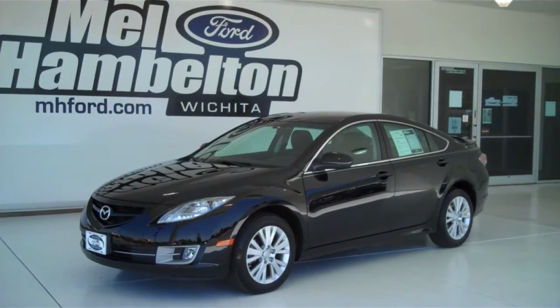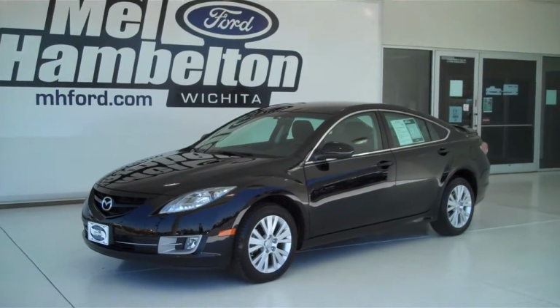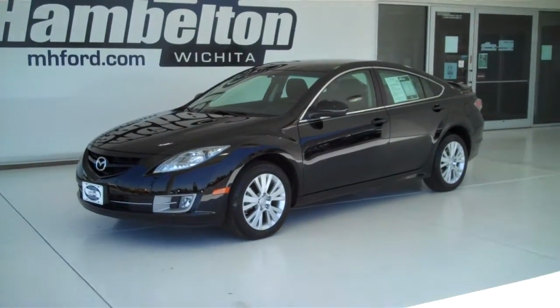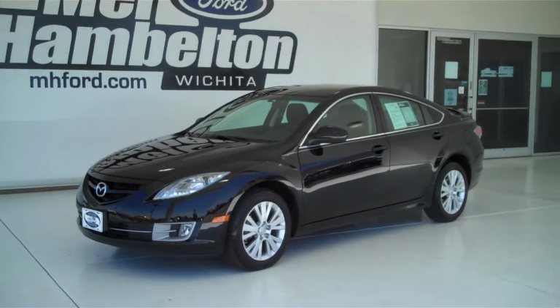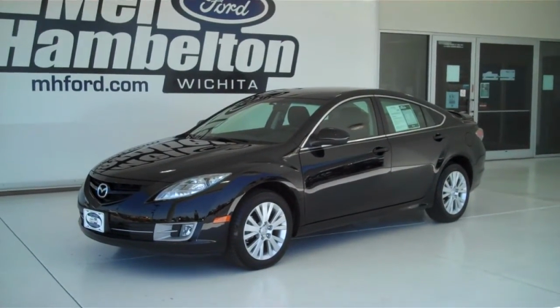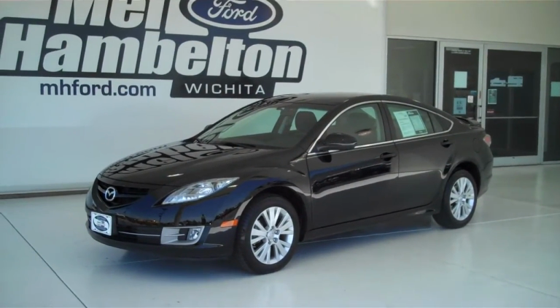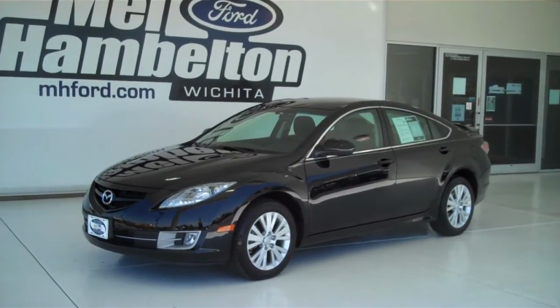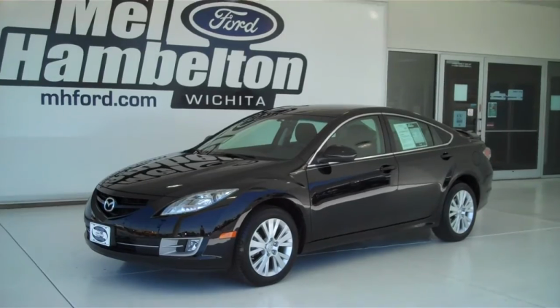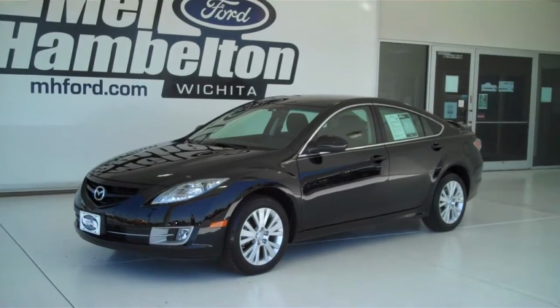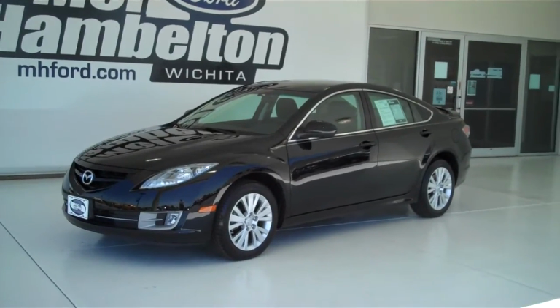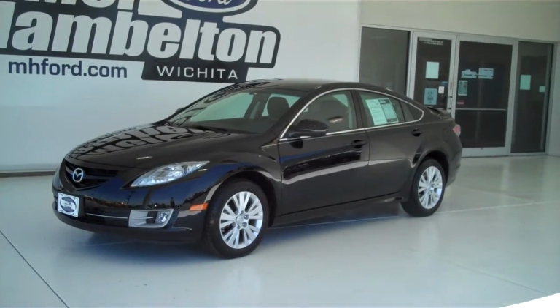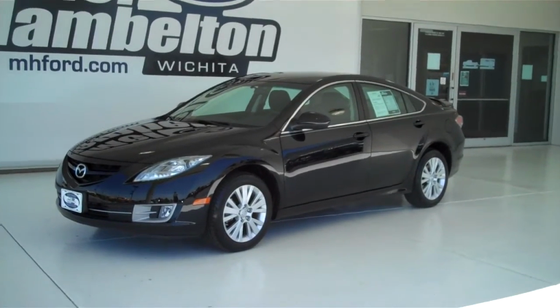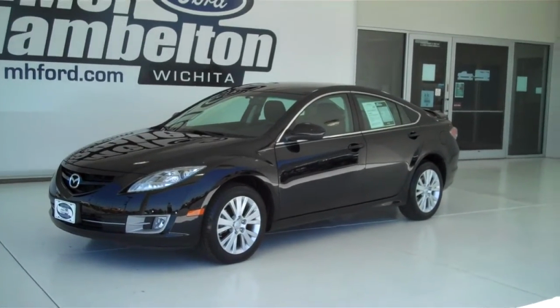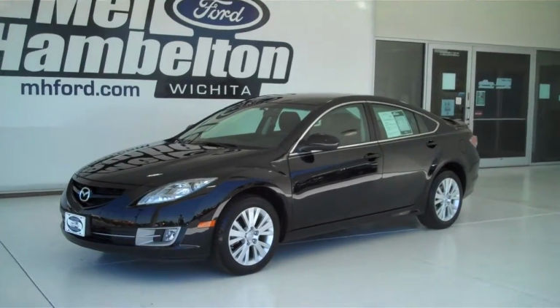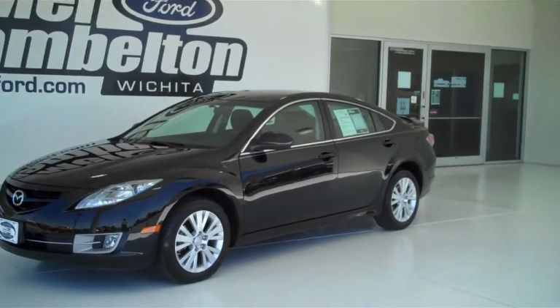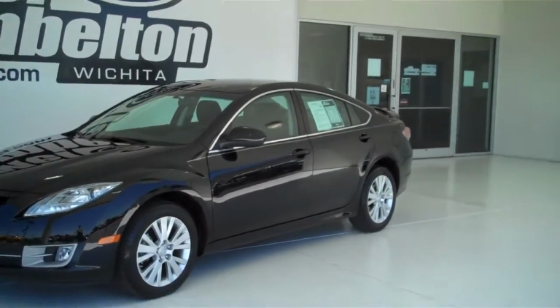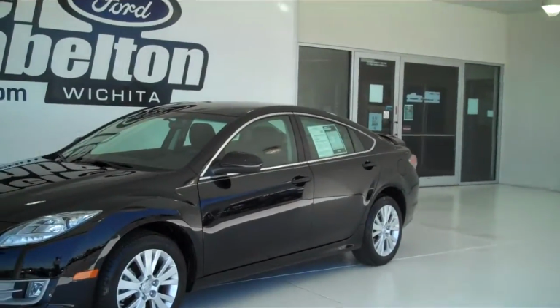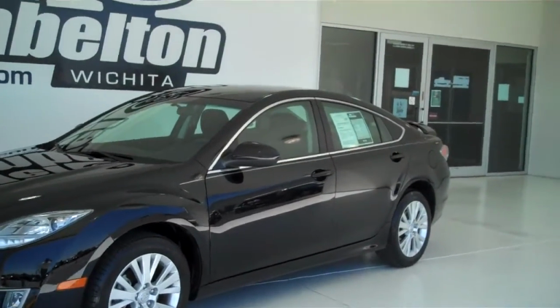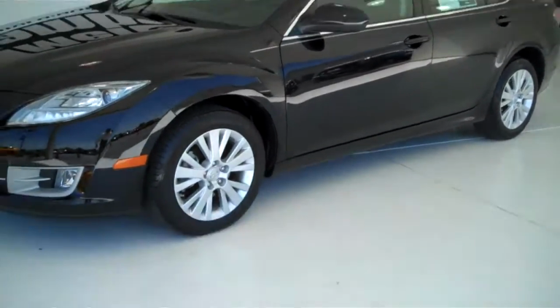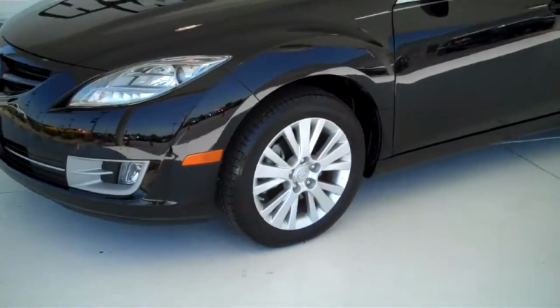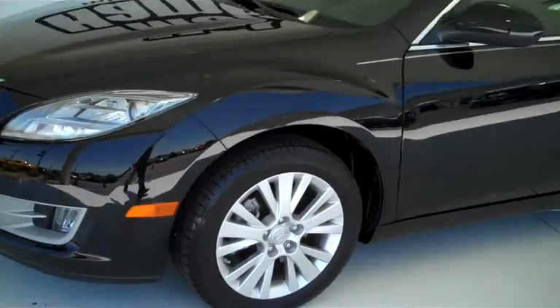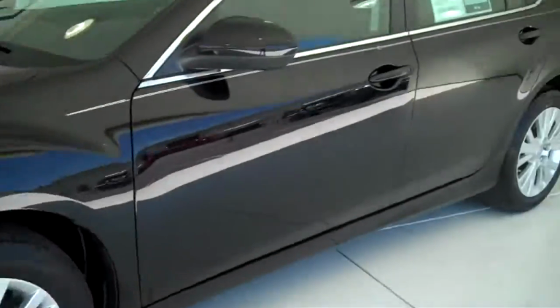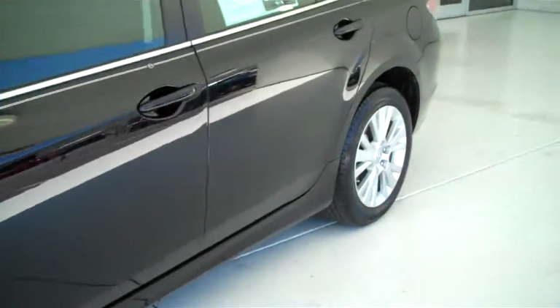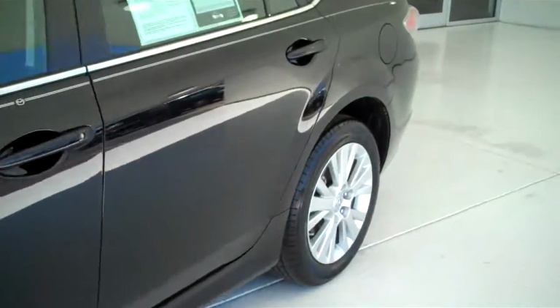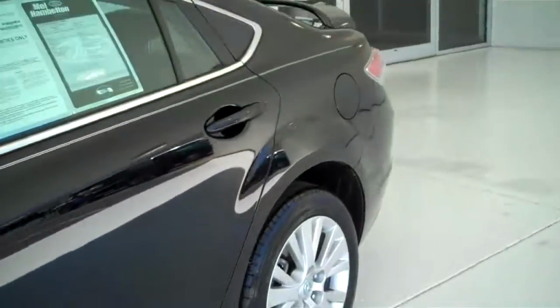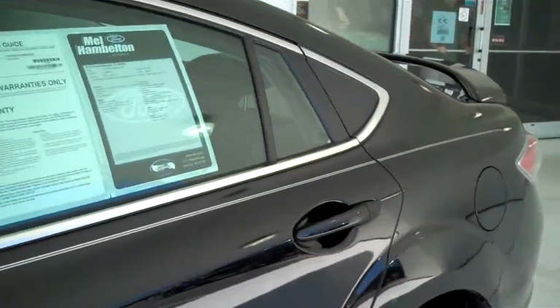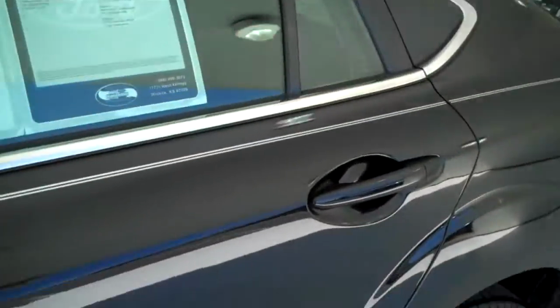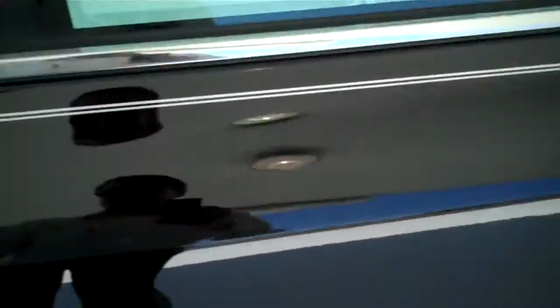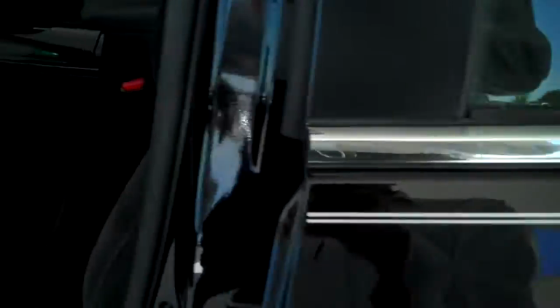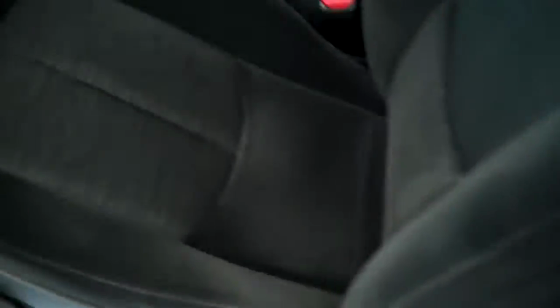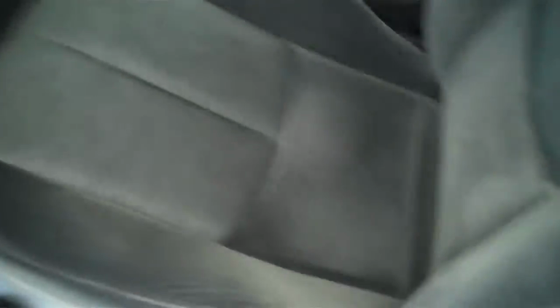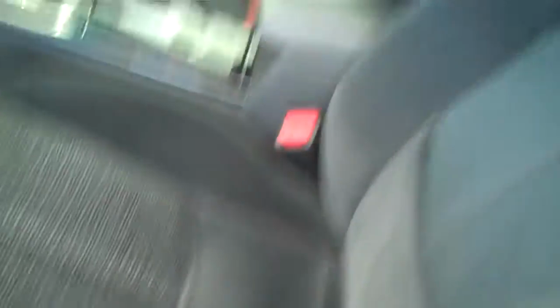121969A is a pre-owned 2010 Mazda 6. This is a touring package. It's black in color, has the factory alloy wheels, has a black cloth interior, bucket seats and console.